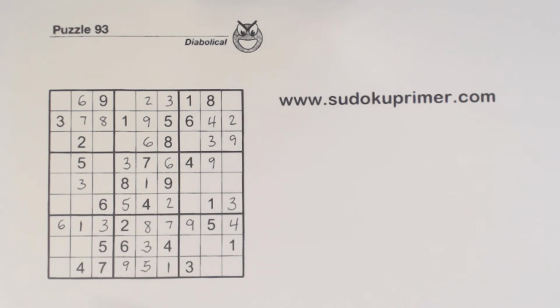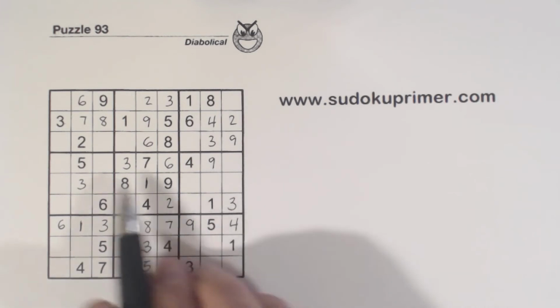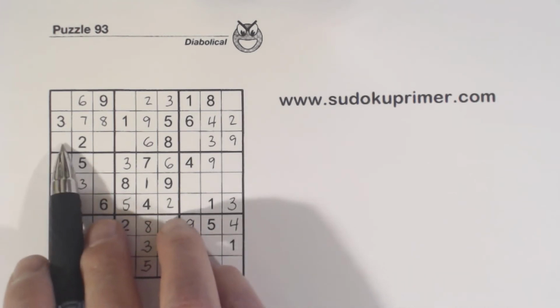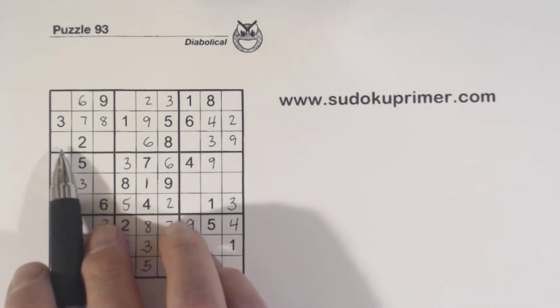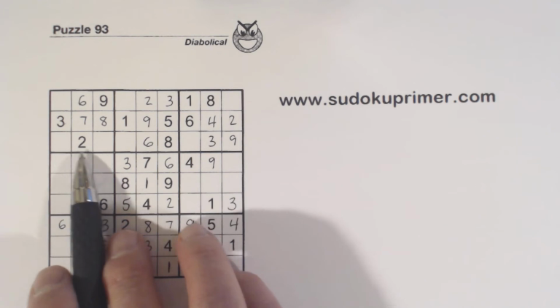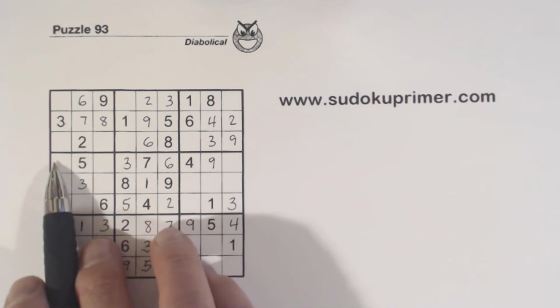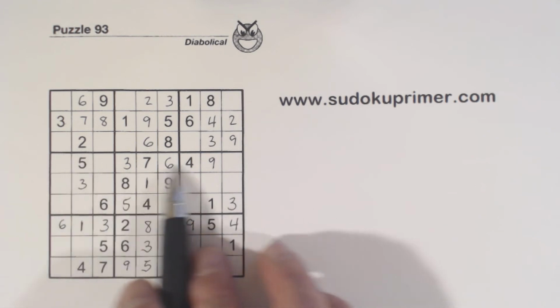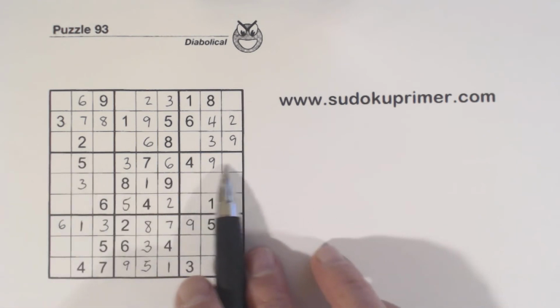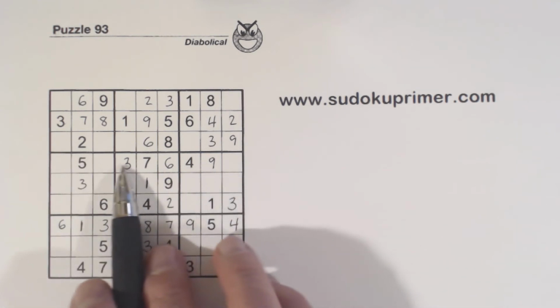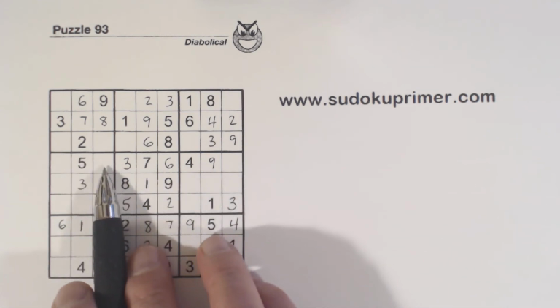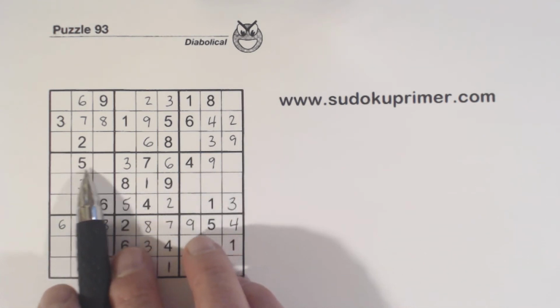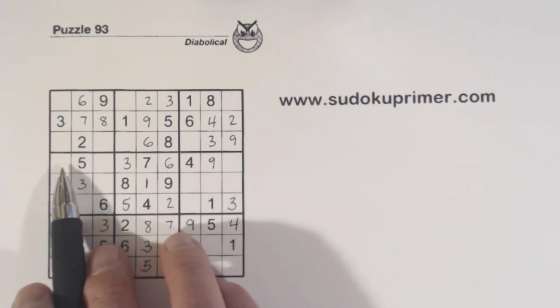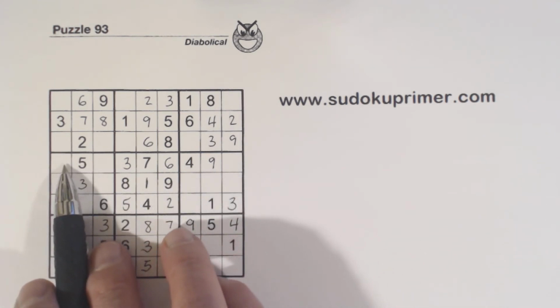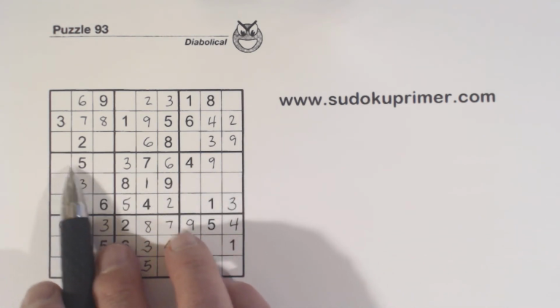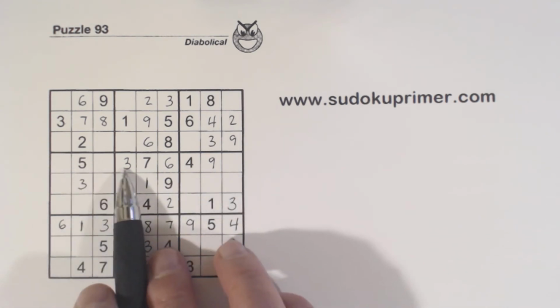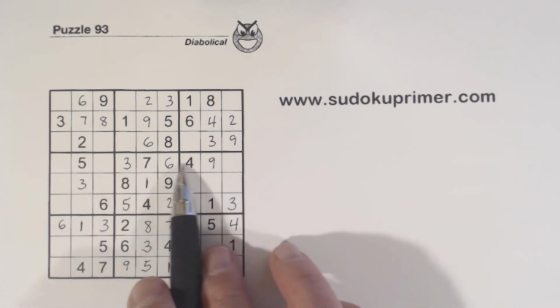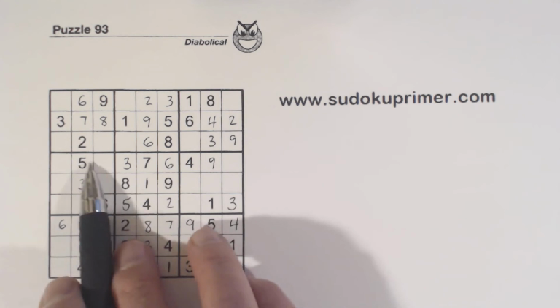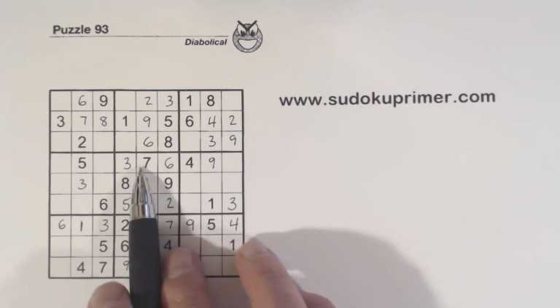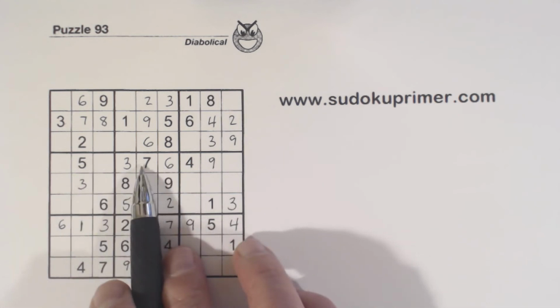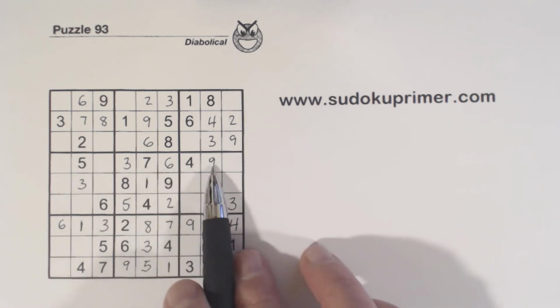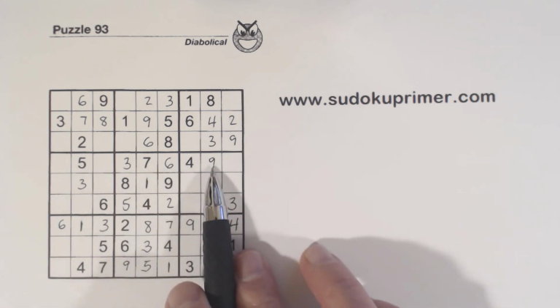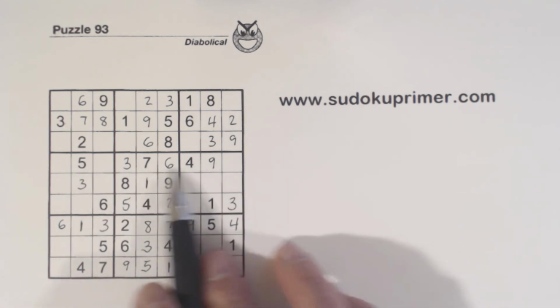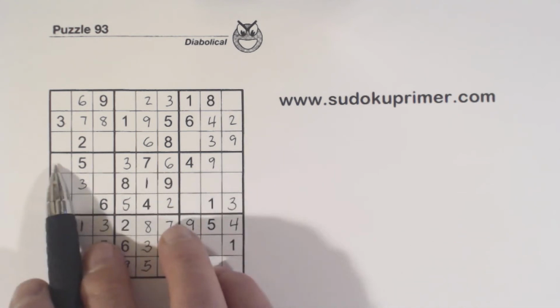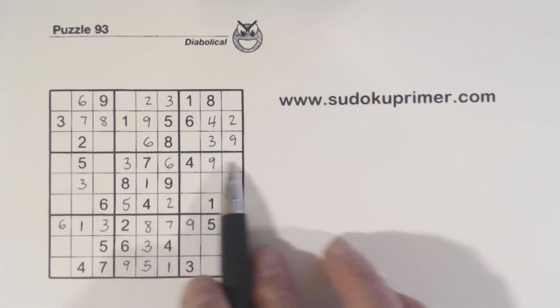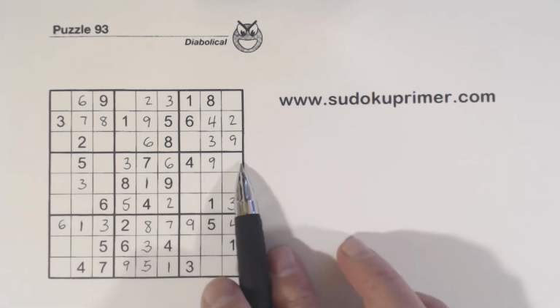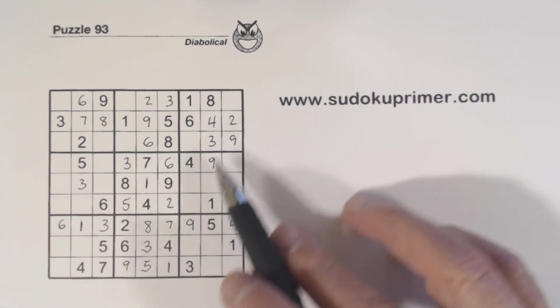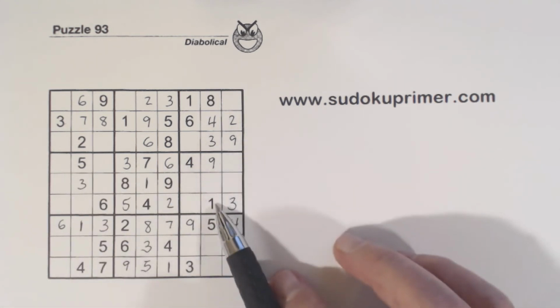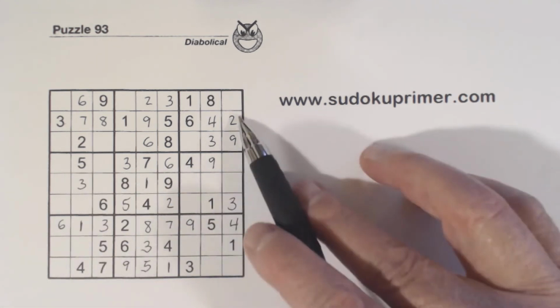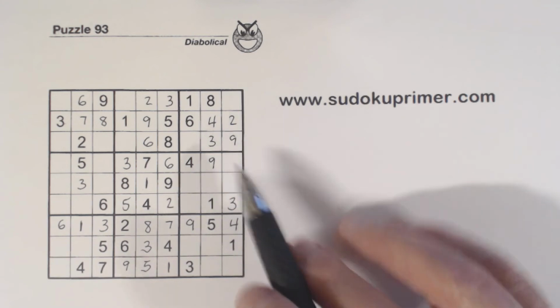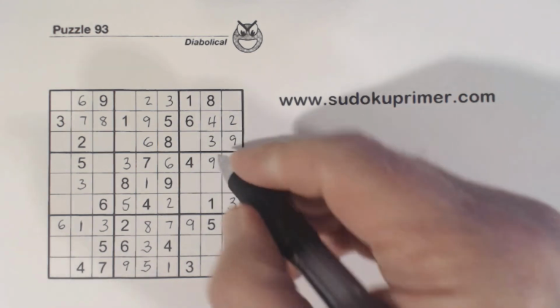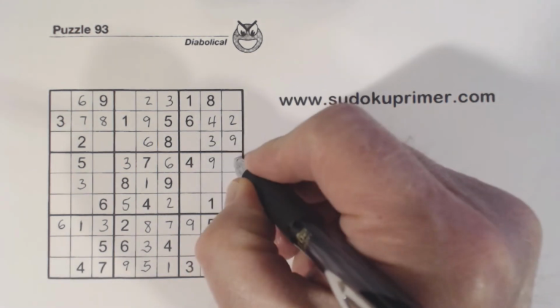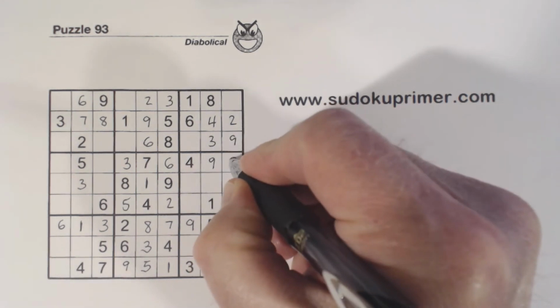Now let's look at row 4. What are we missing? 1, 2, and 8. We've got a 1 and a 2 there, so we know that's an 8.